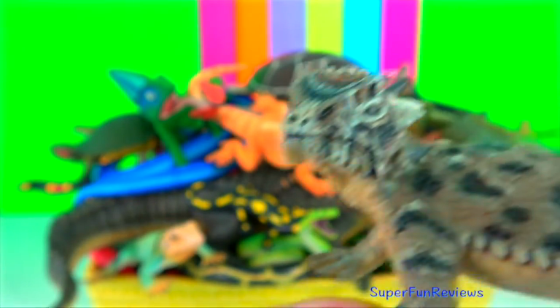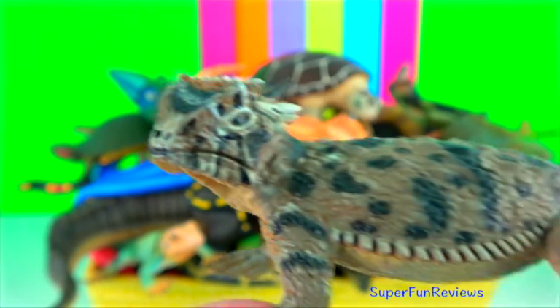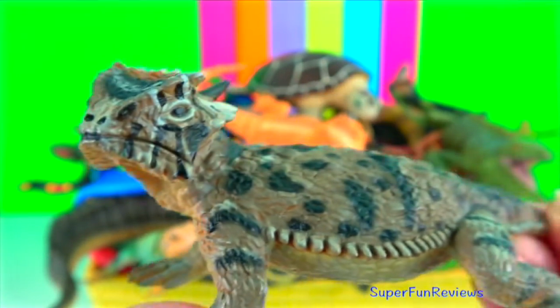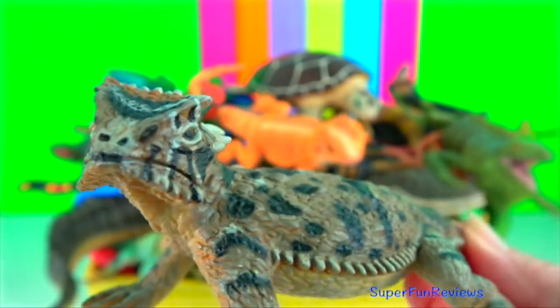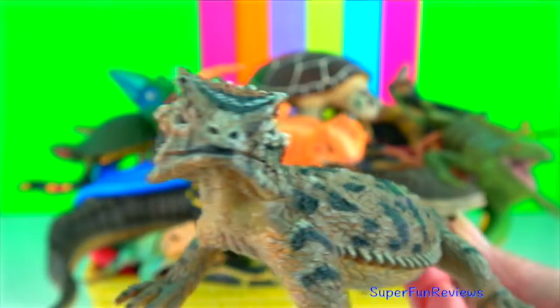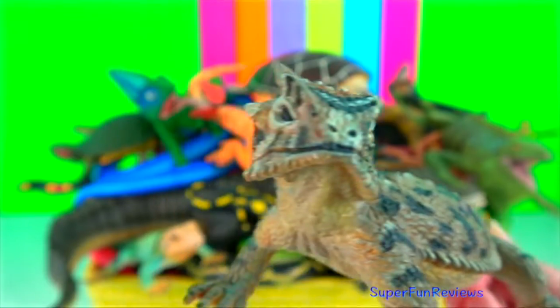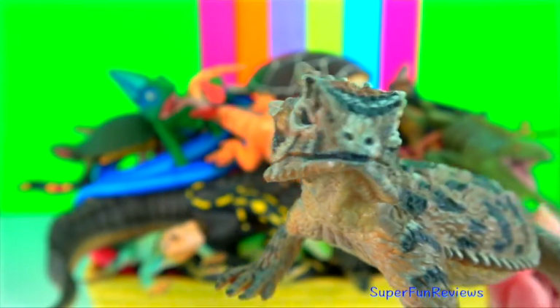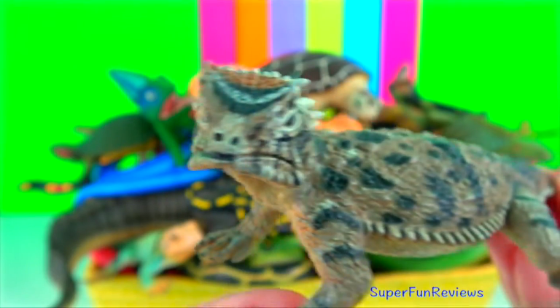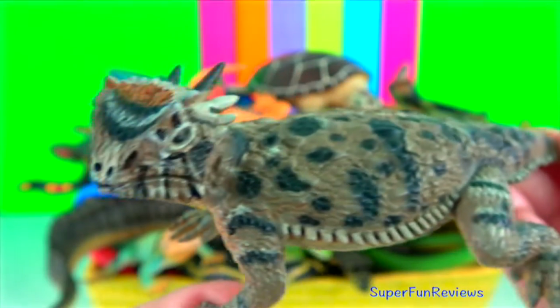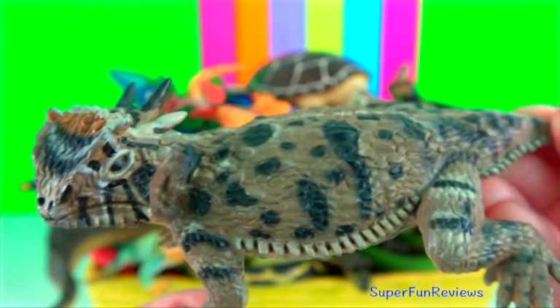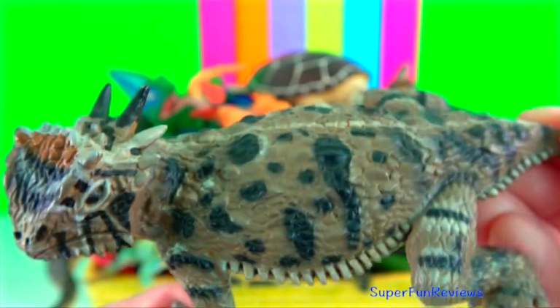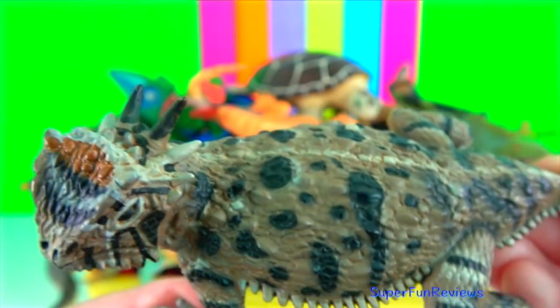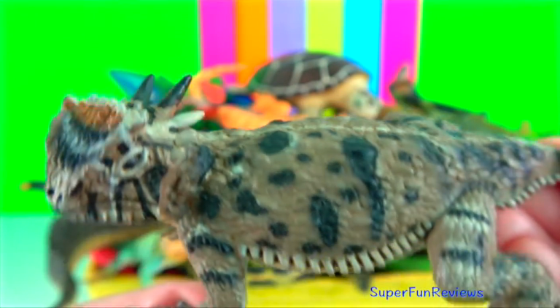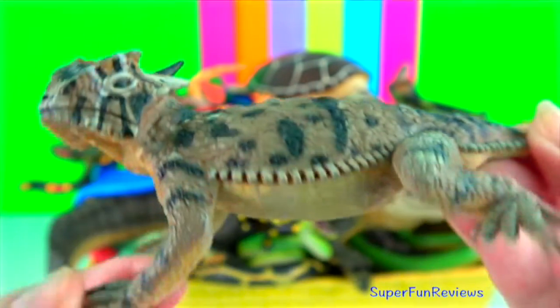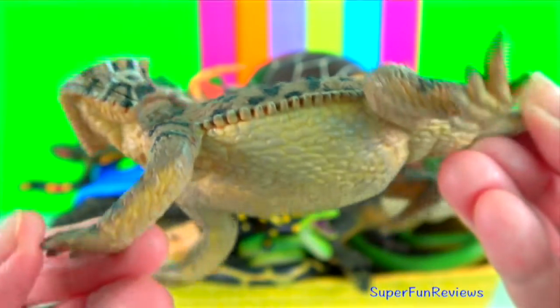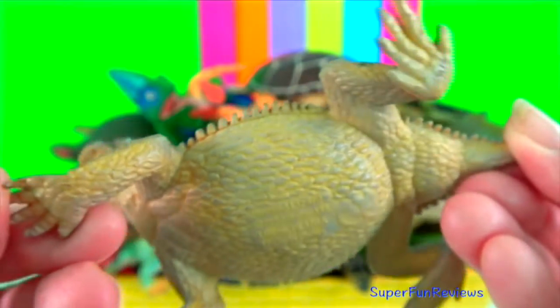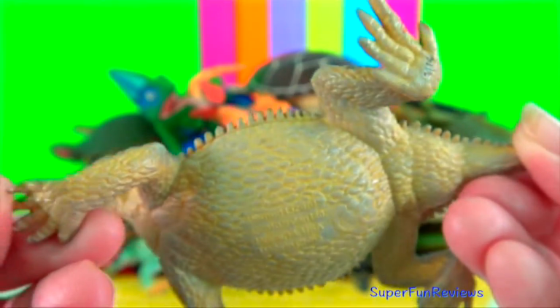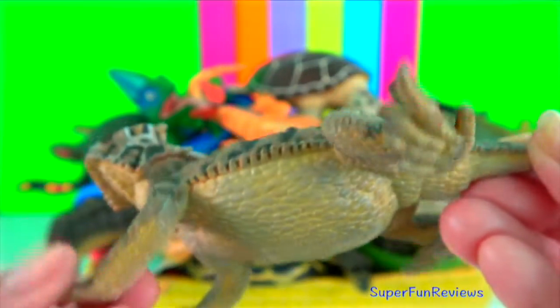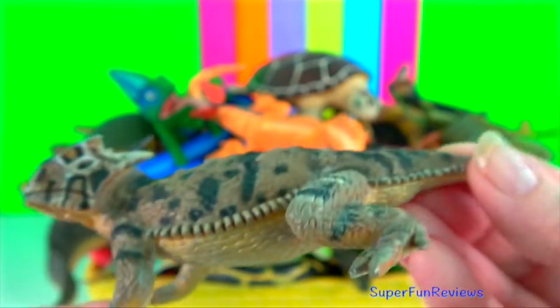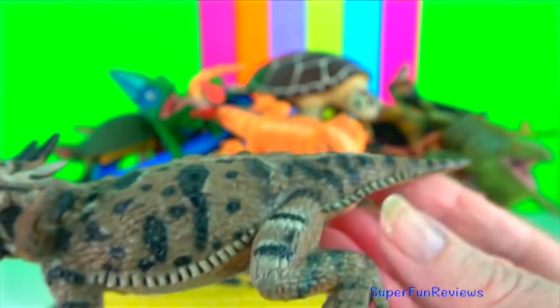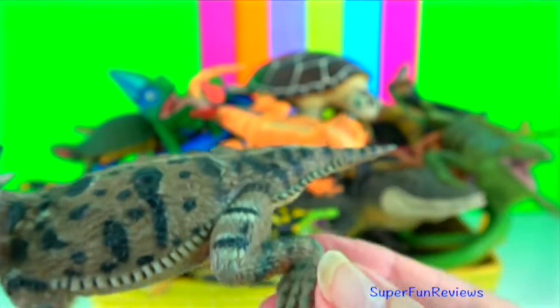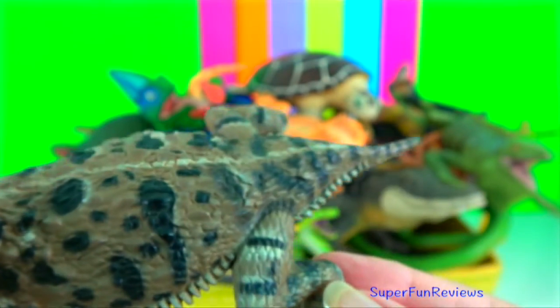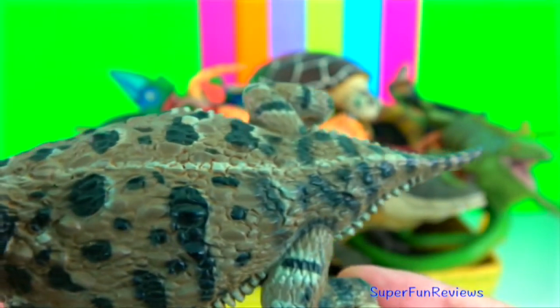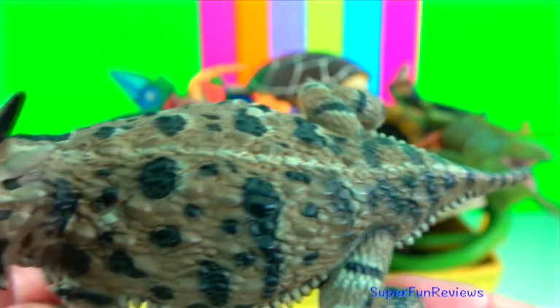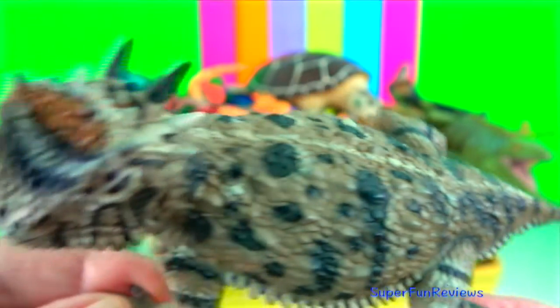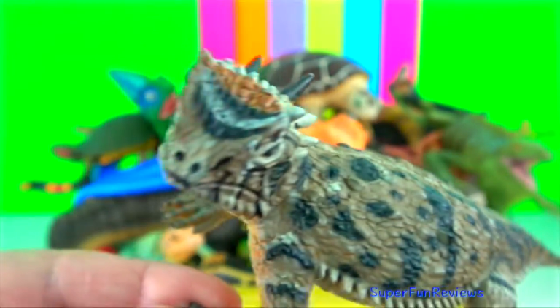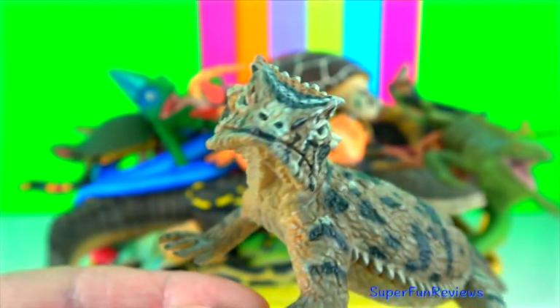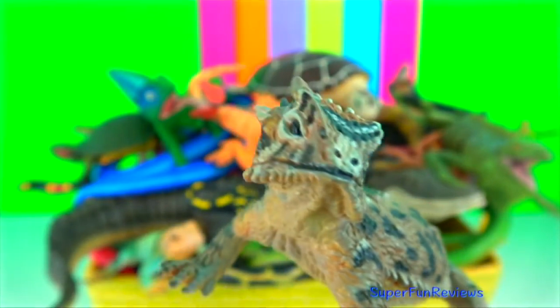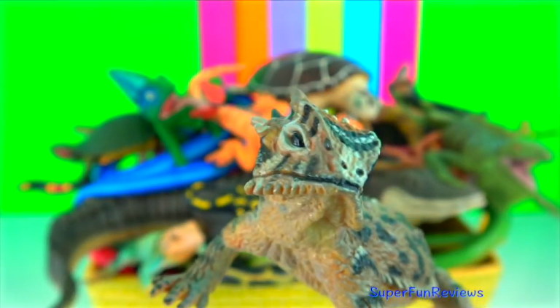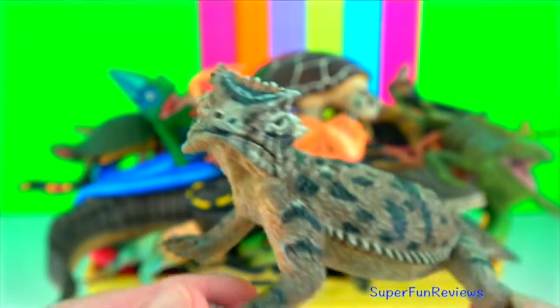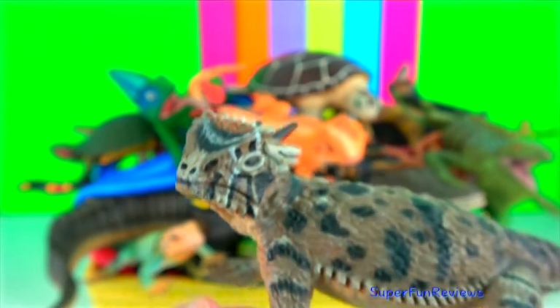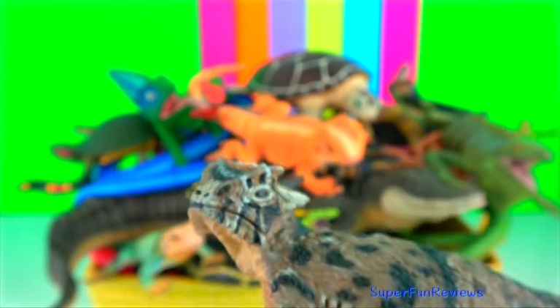Horned lizard. When it feels threatened by a predator, its final defence response is to shoot blood from the flooded sinuses and out its eye sockets.